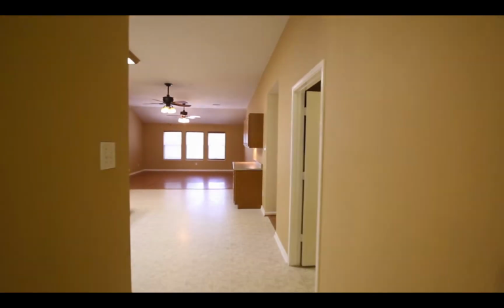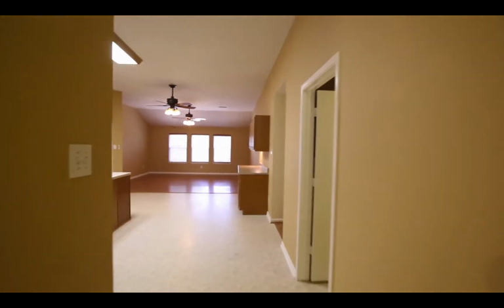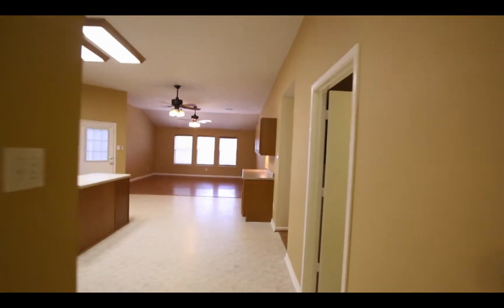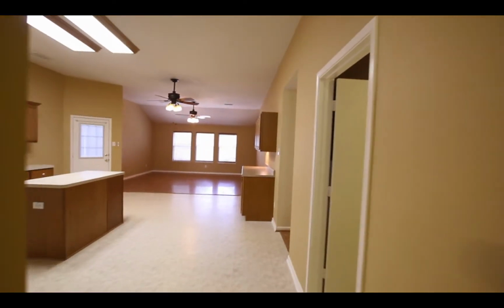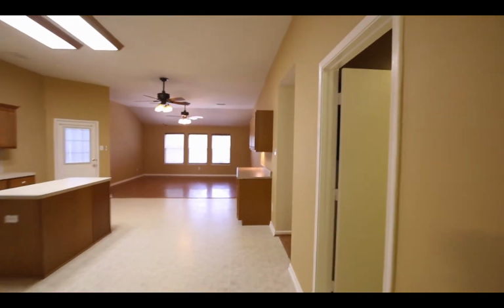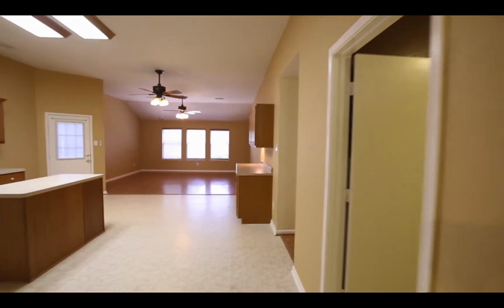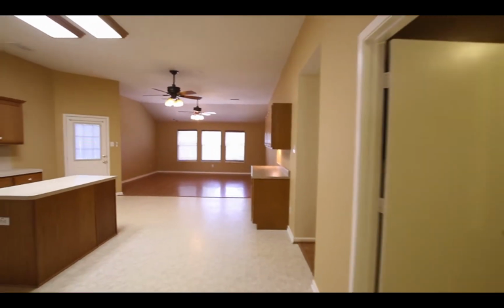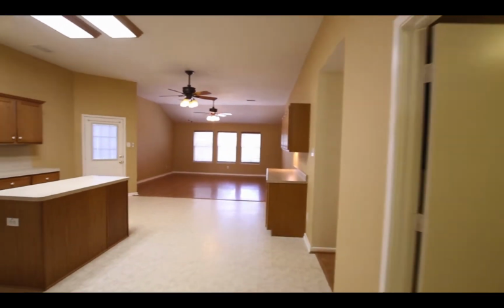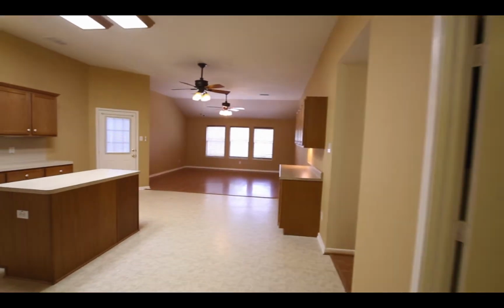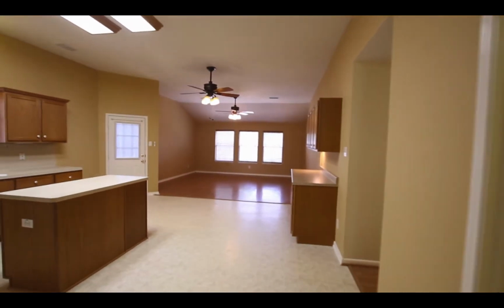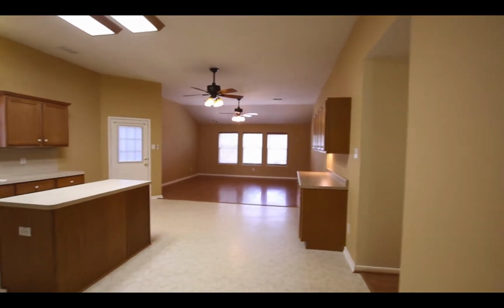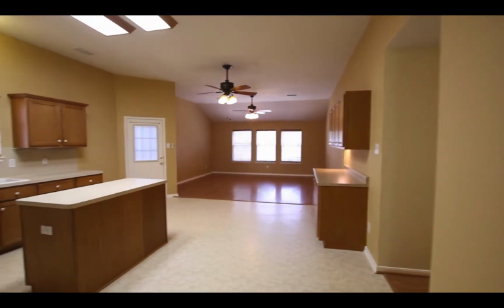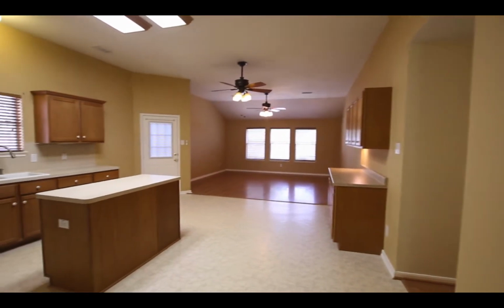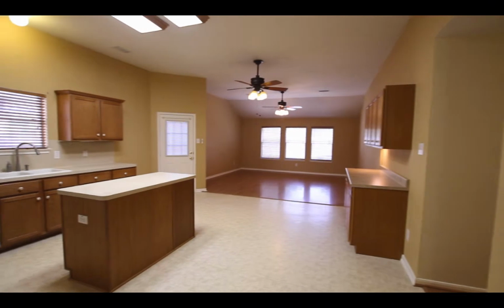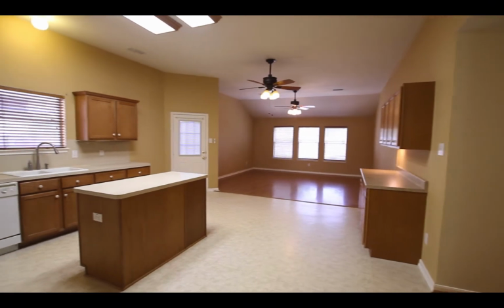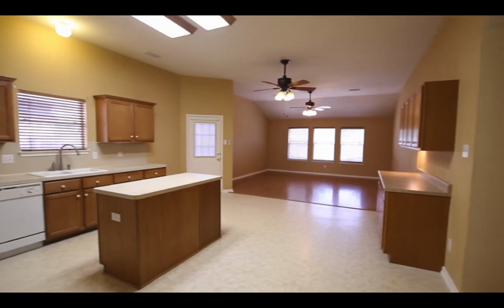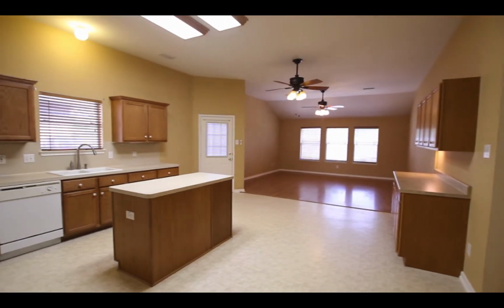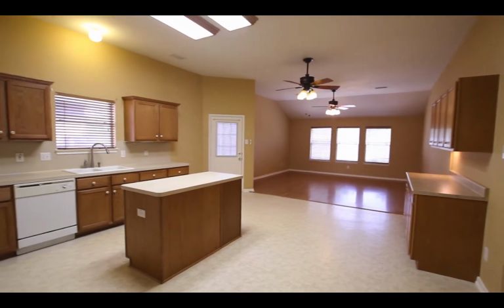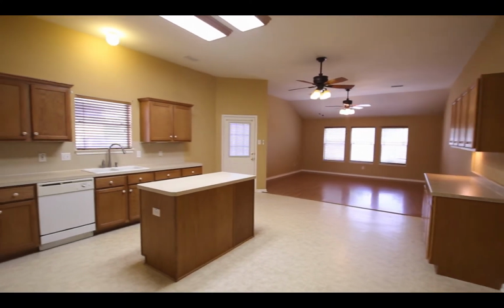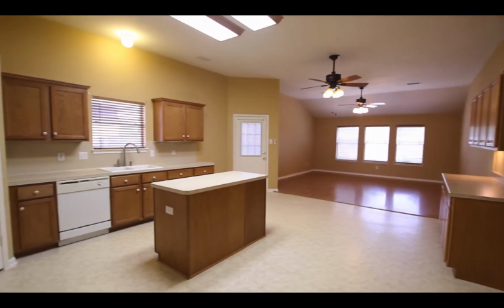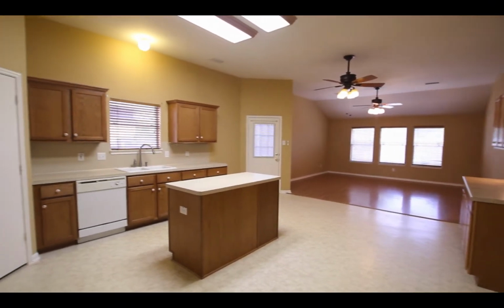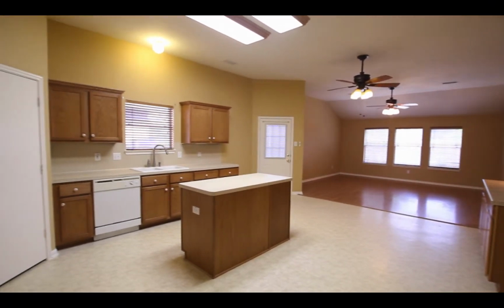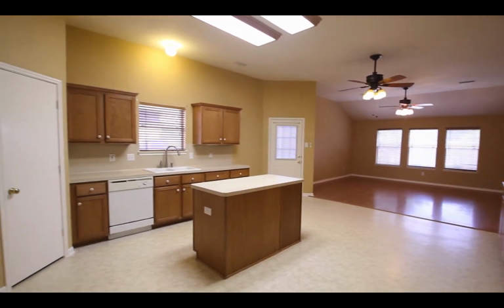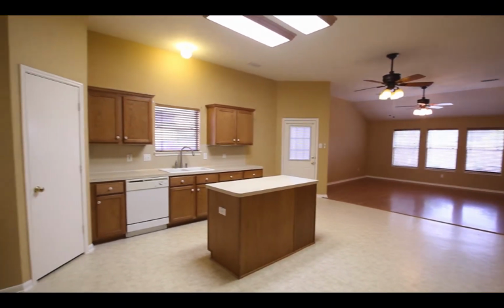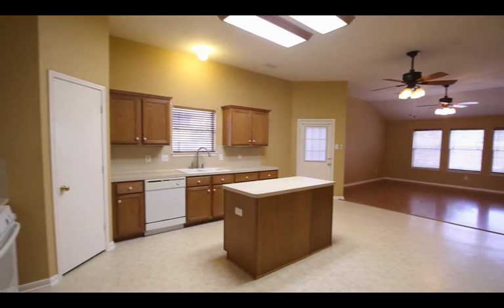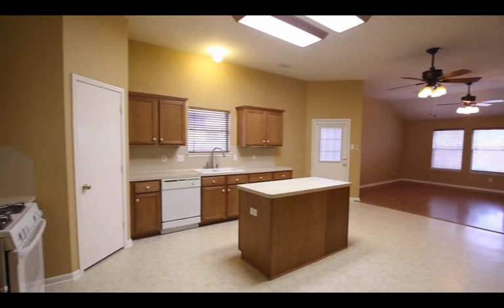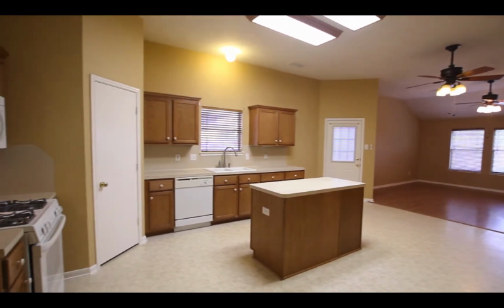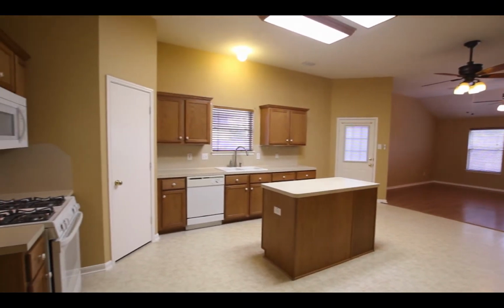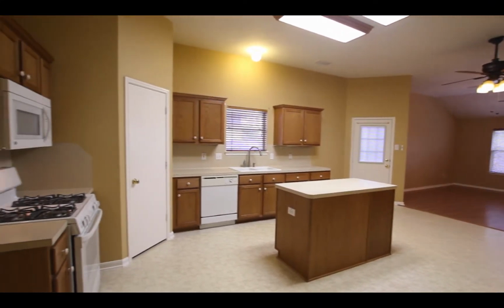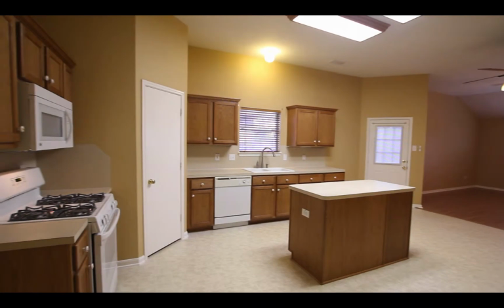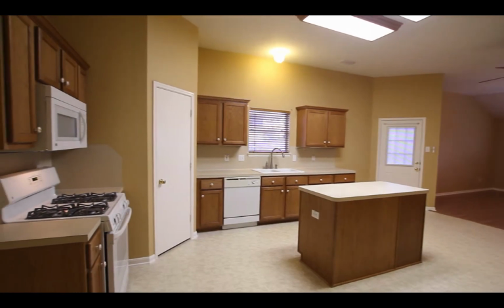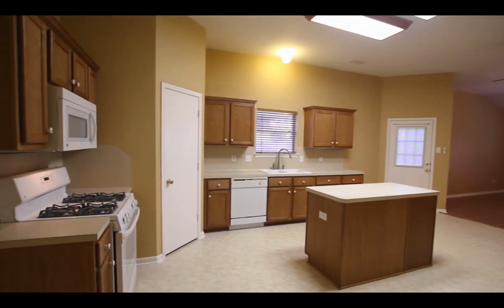Let's walk to the center of the house. You can already notice the open floor plan and large island kitchen — a great area to have the whole family gather.